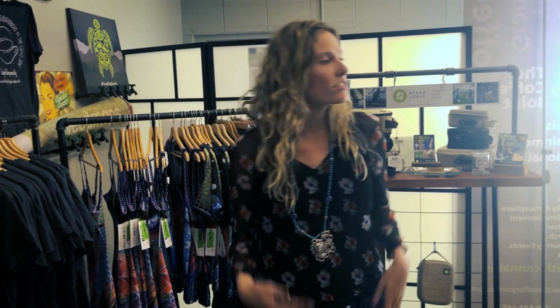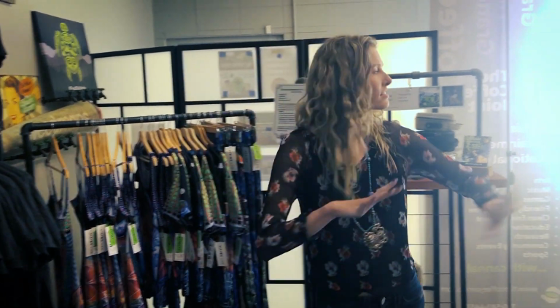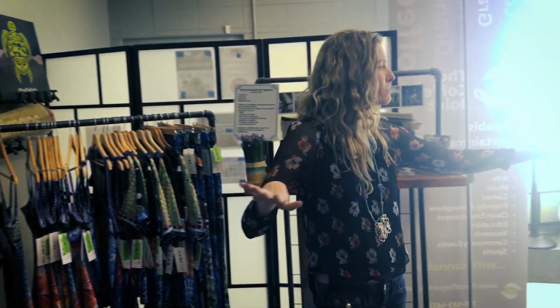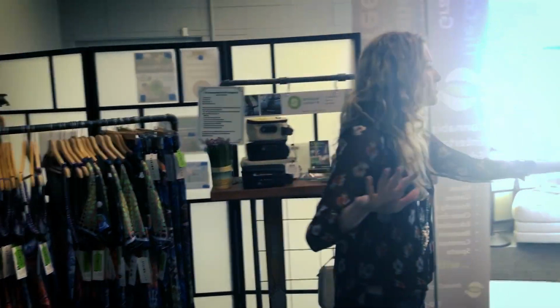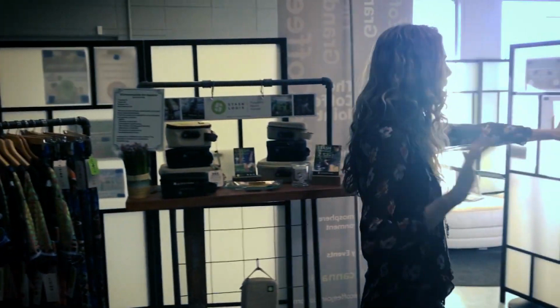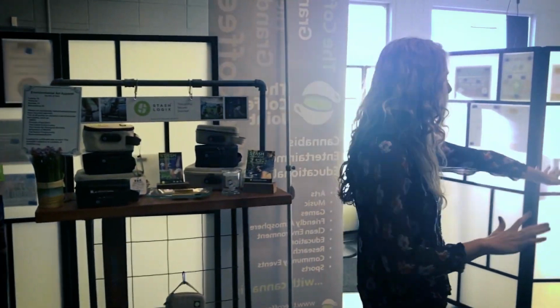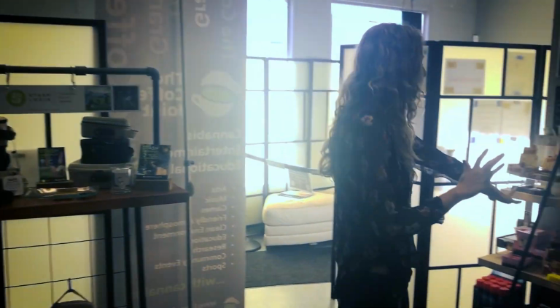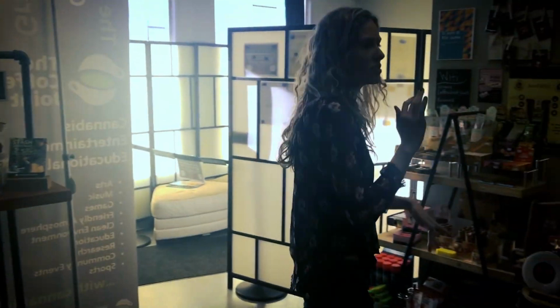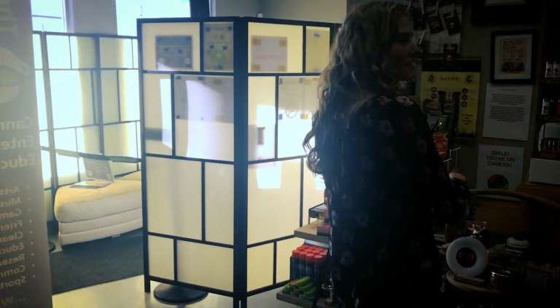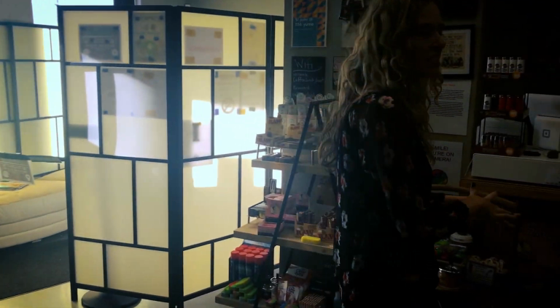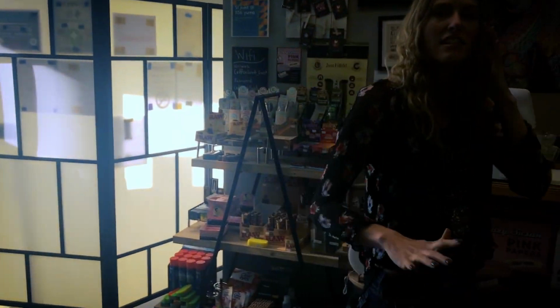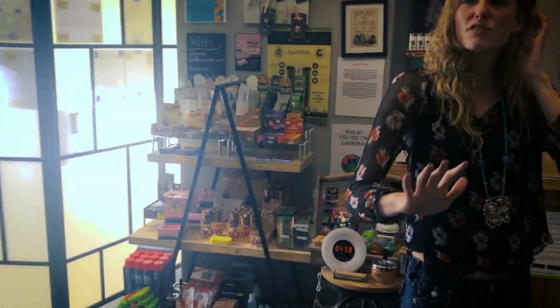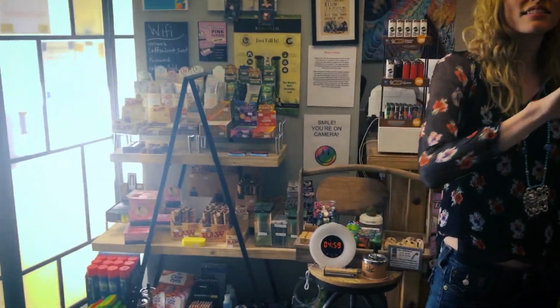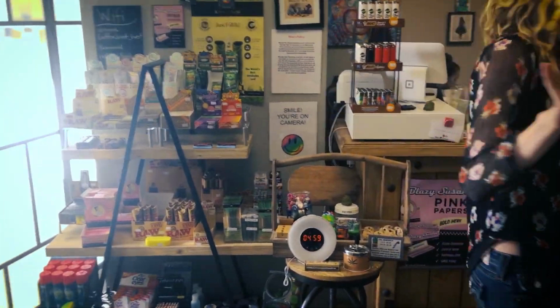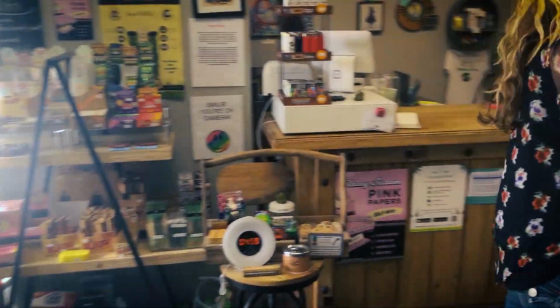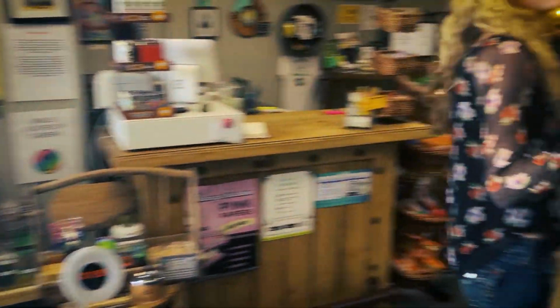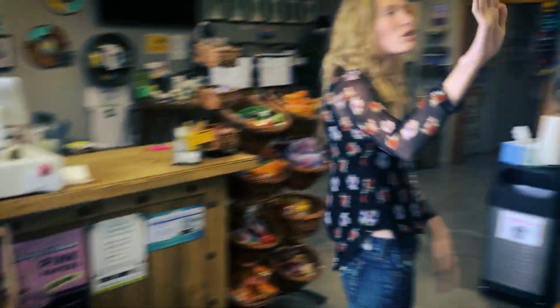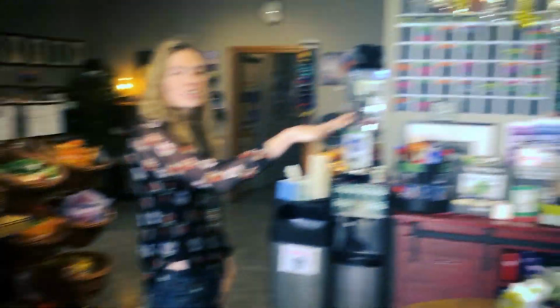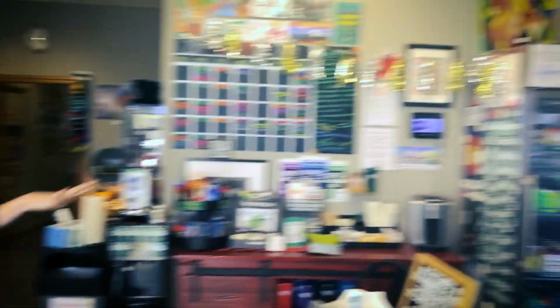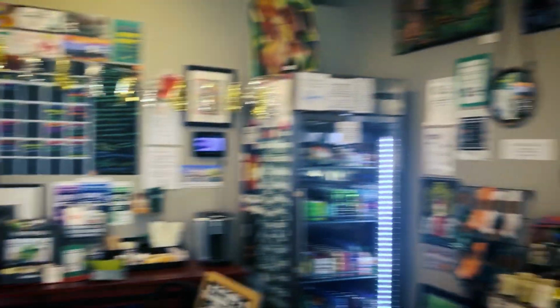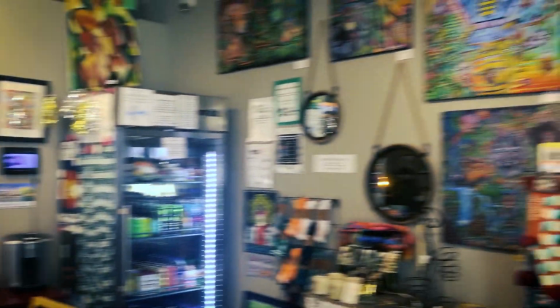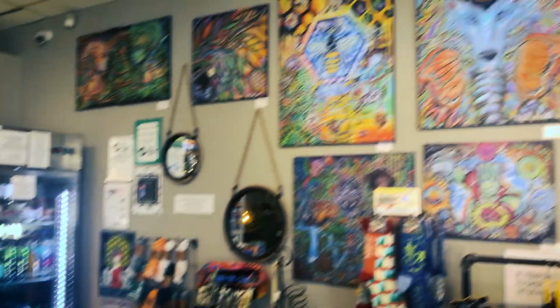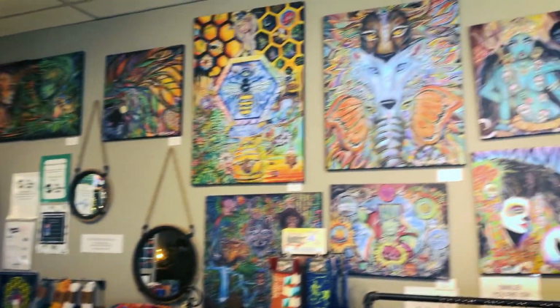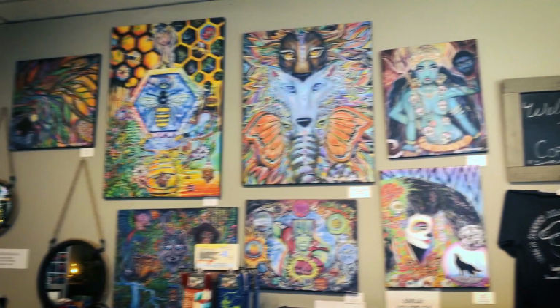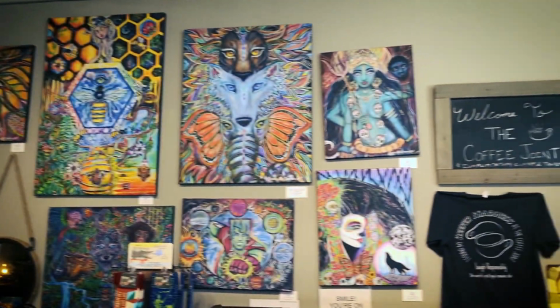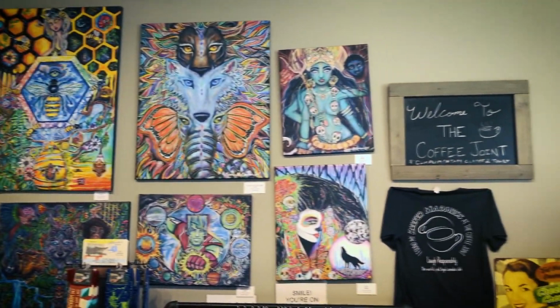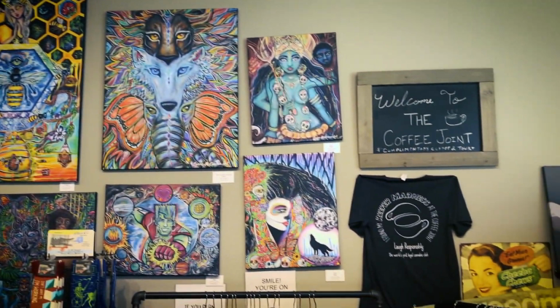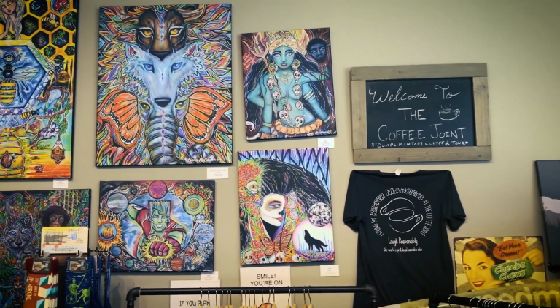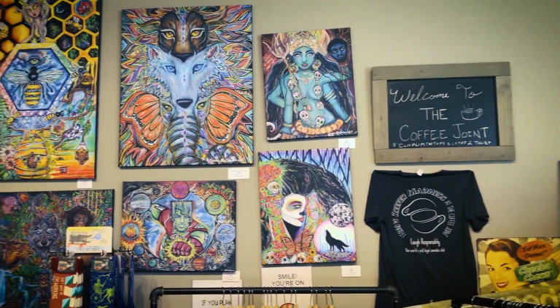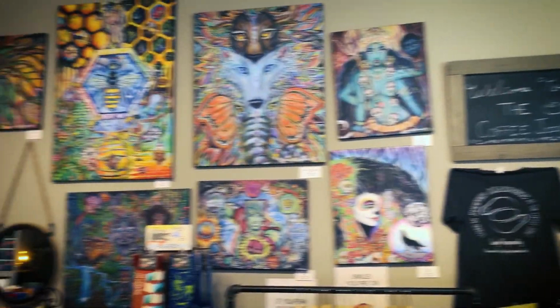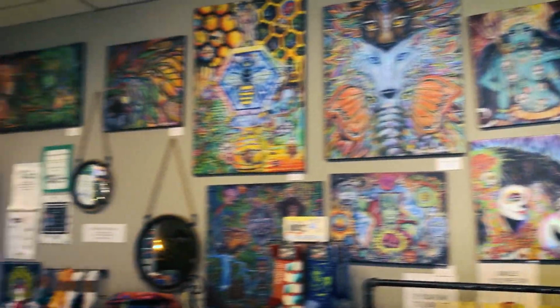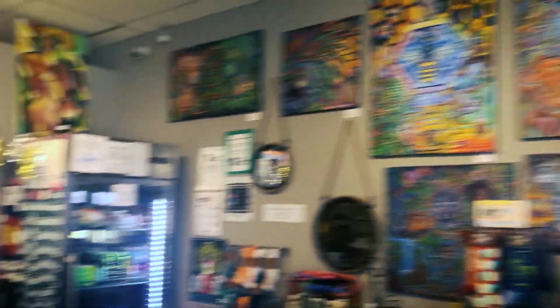This area is going to be more of our pipes, papers, and stoner accessories. If you look throughout the store, we do have a lot of local art on the walls. We try to support the local community by keeping their artwork in here as well as their jewelry.